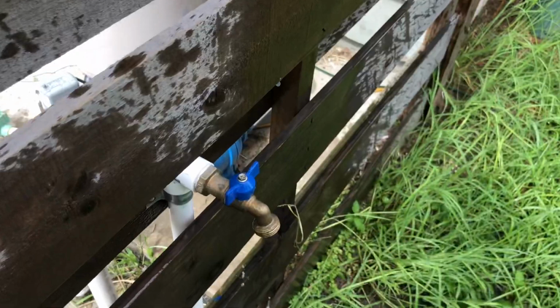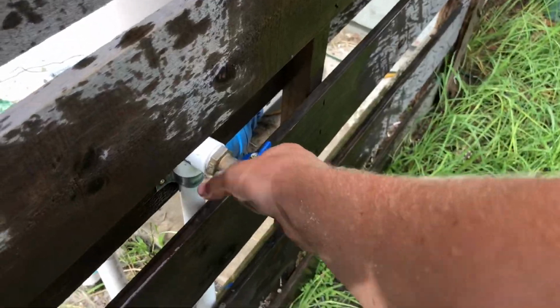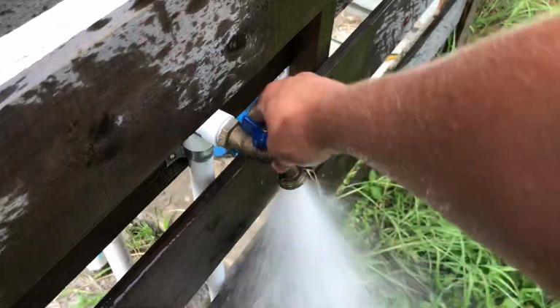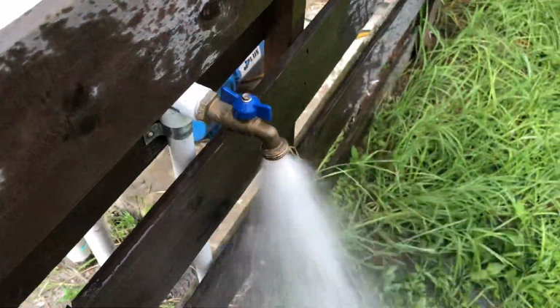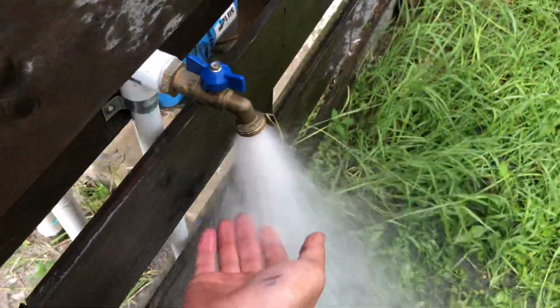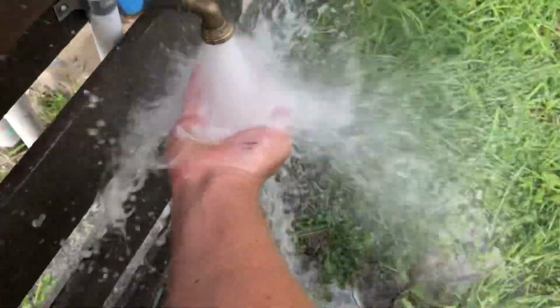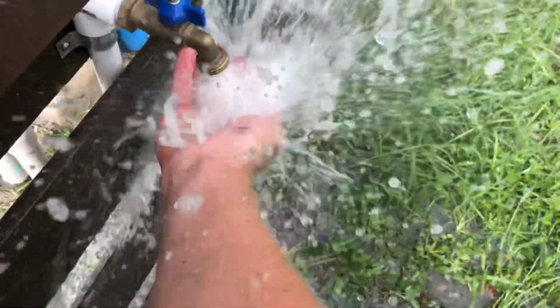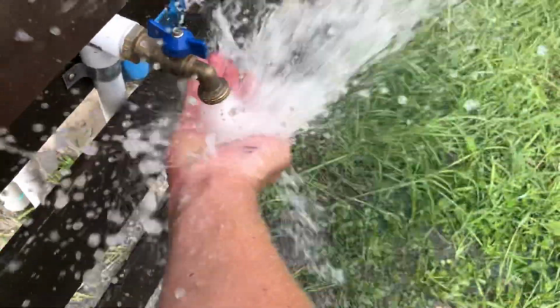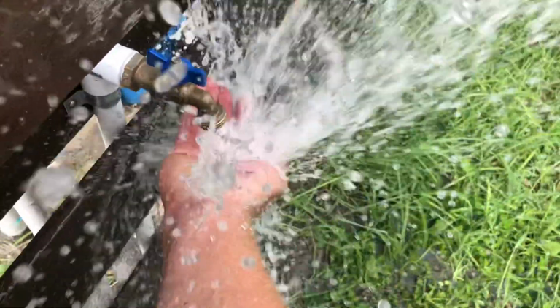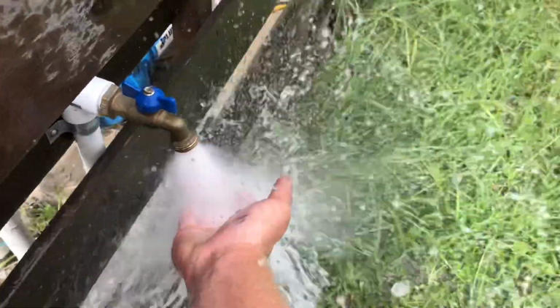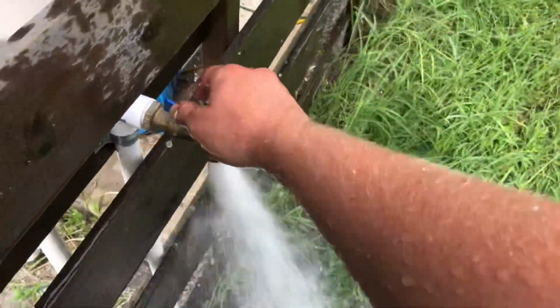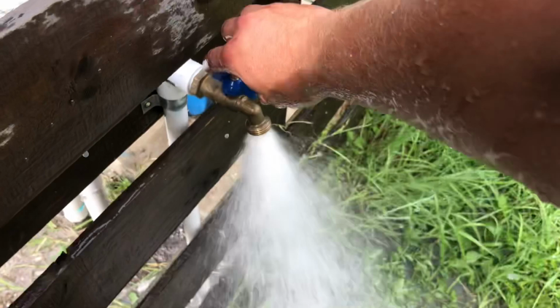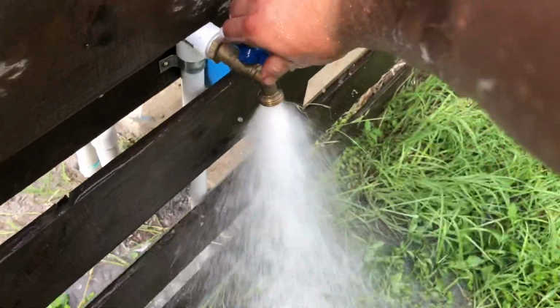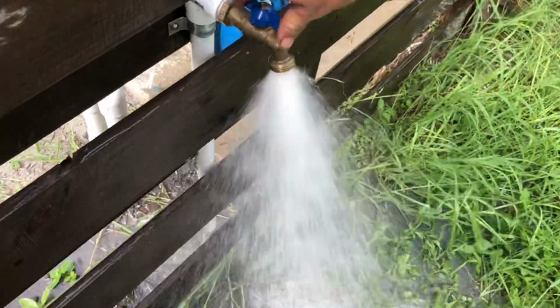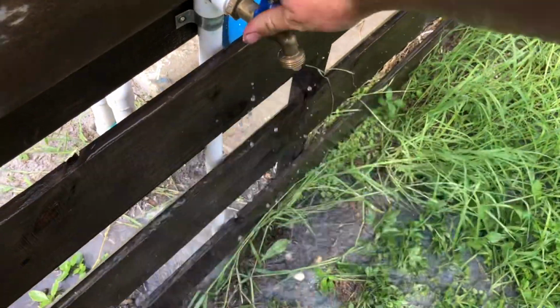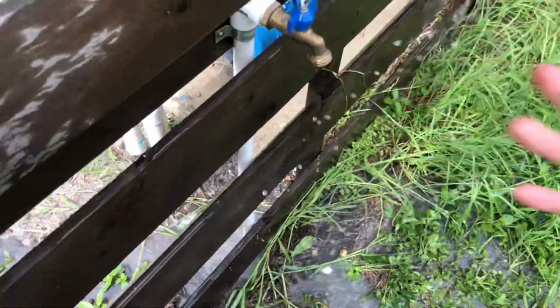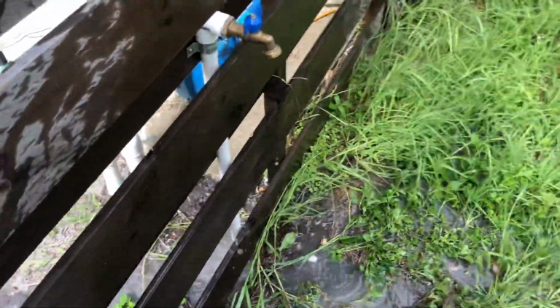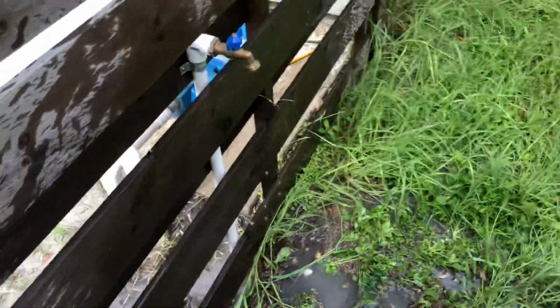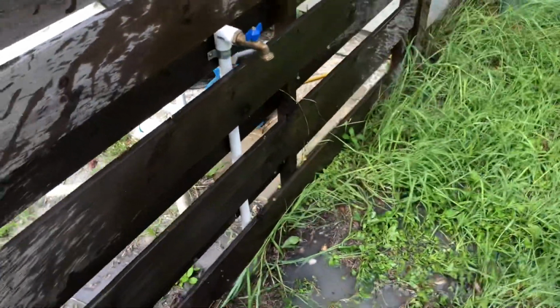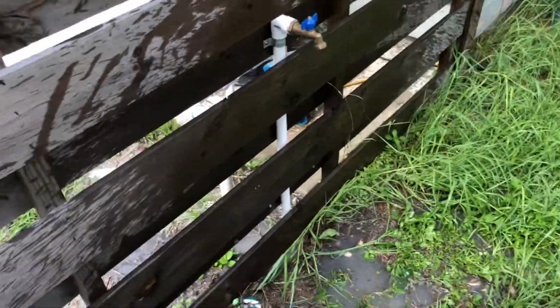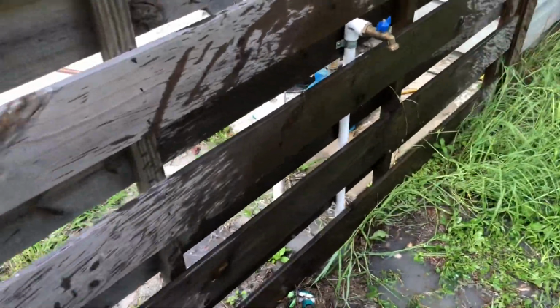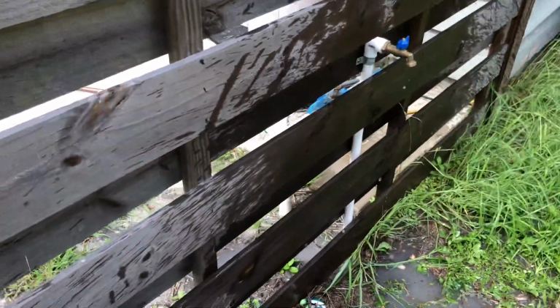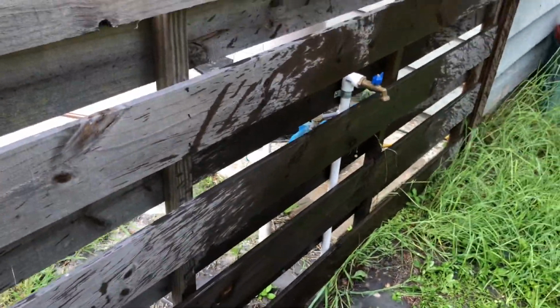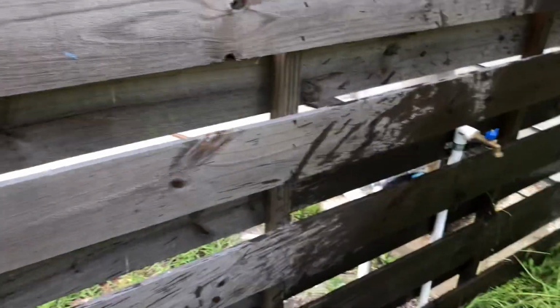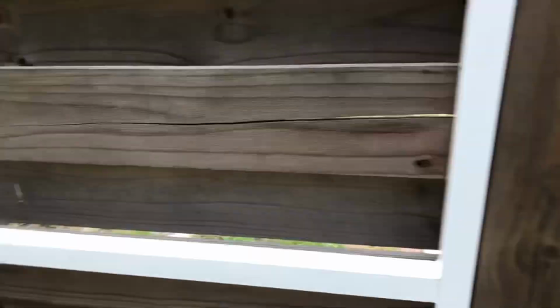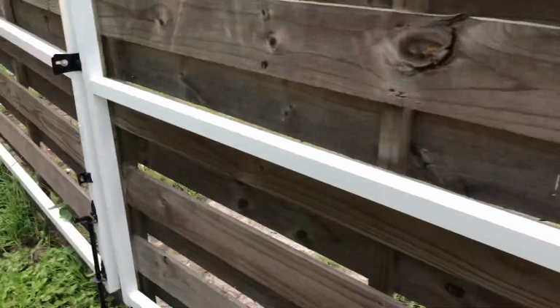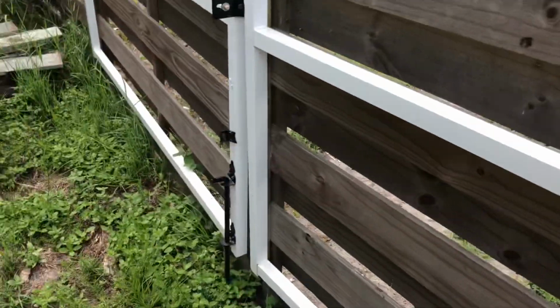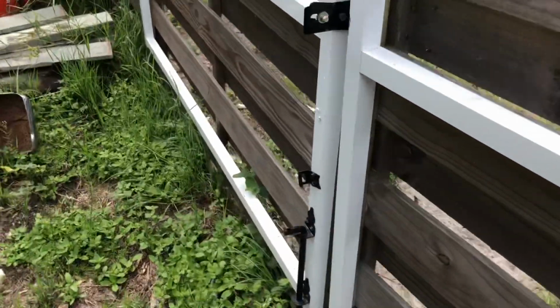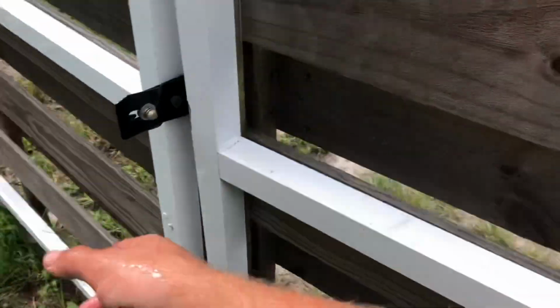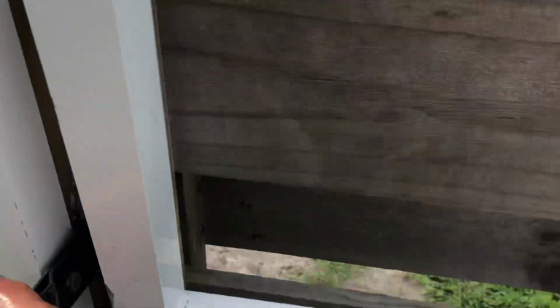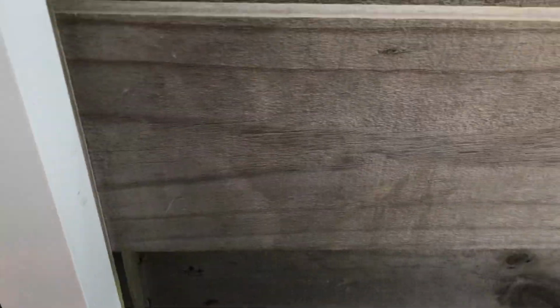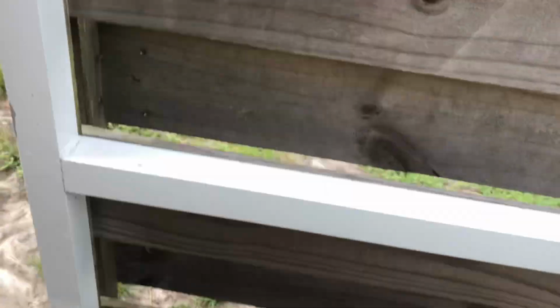Pump's running now. Oh my gosh. Serious pressure. Serious flow. It'll run my sprinklers good.